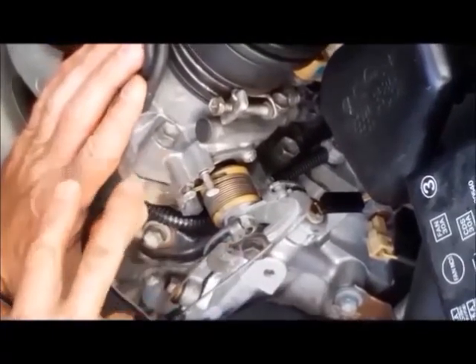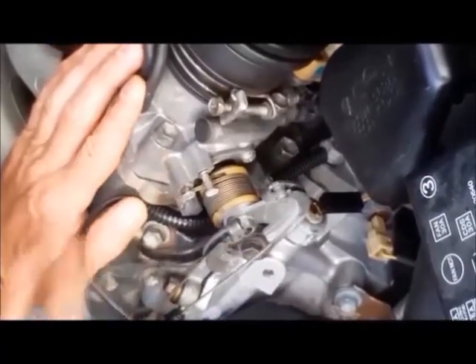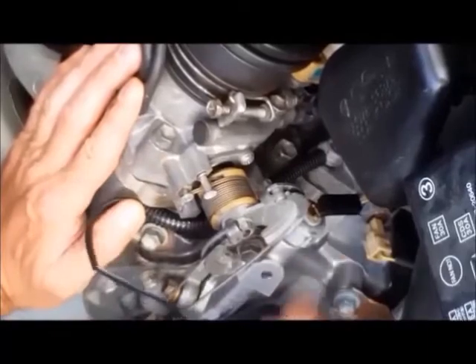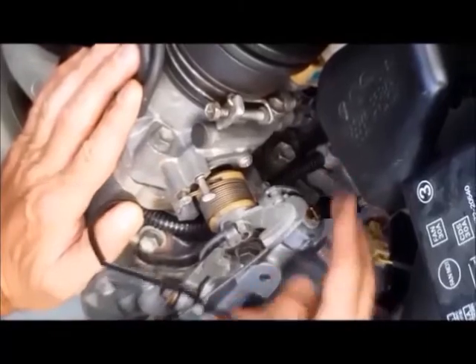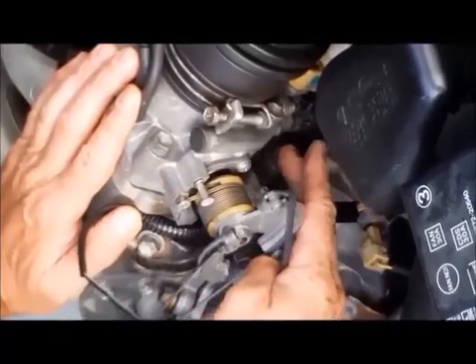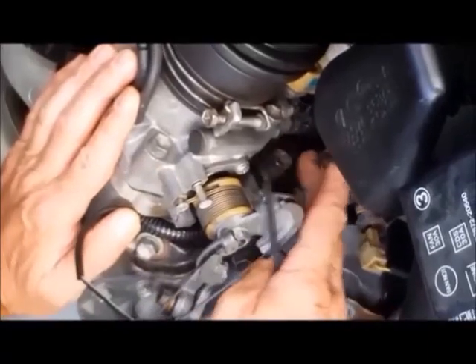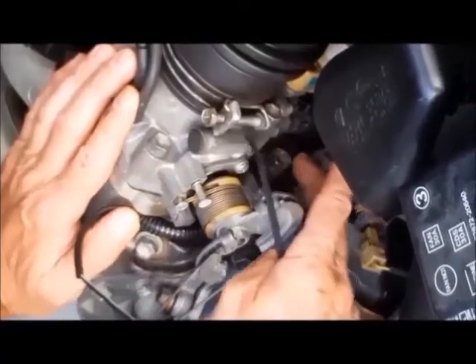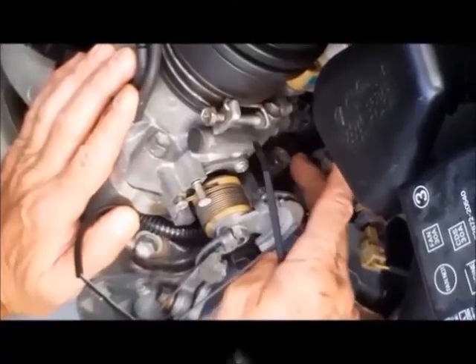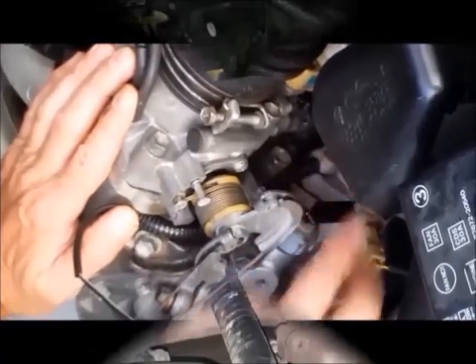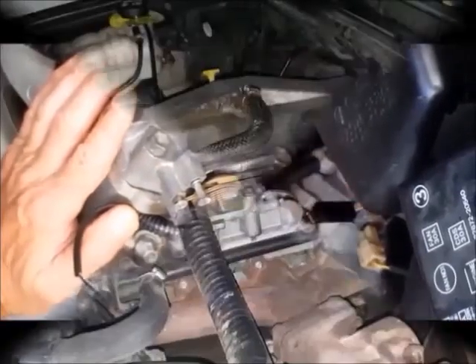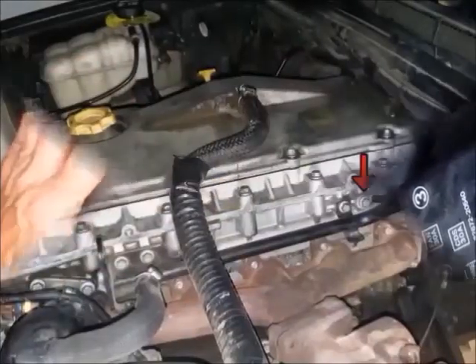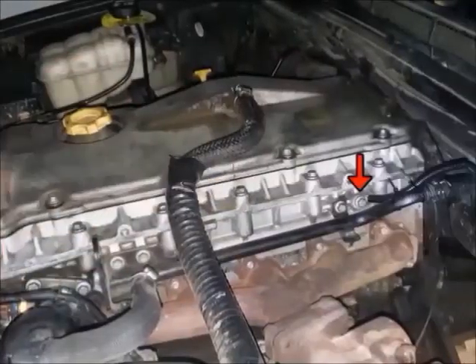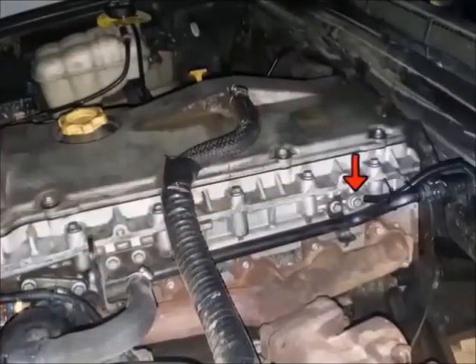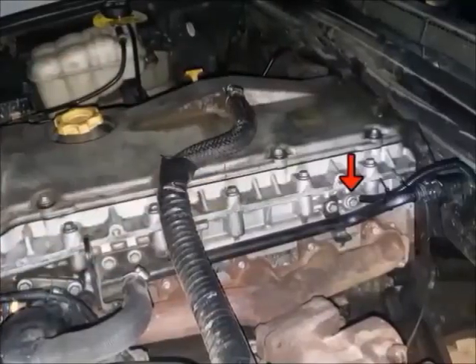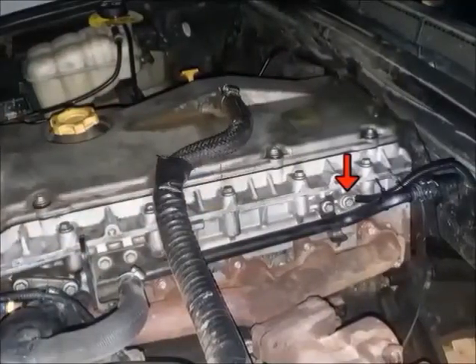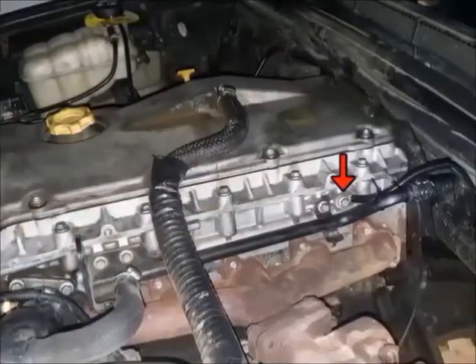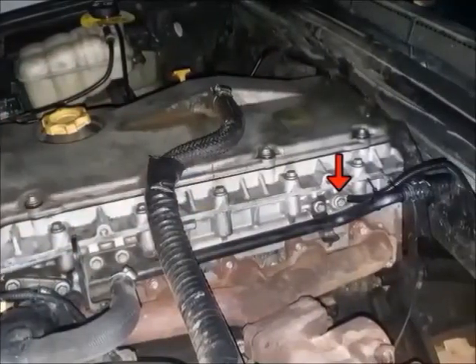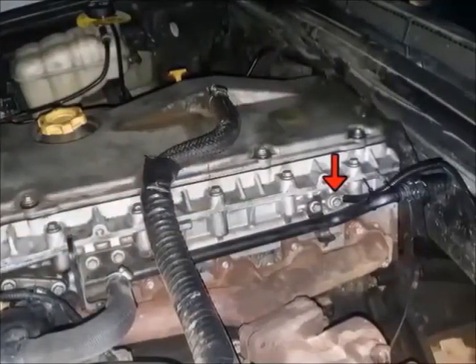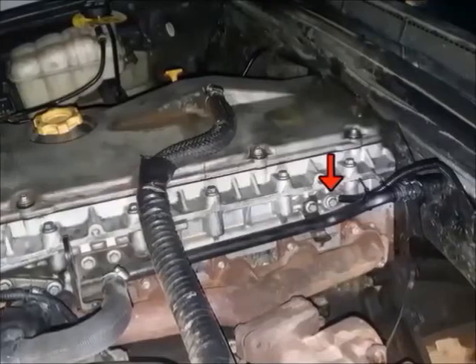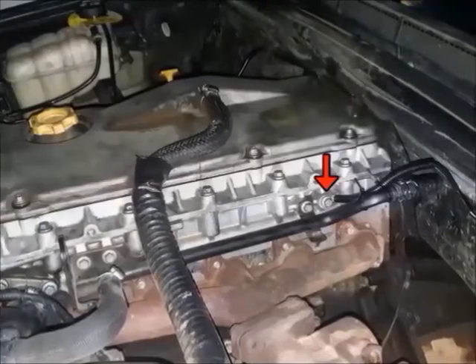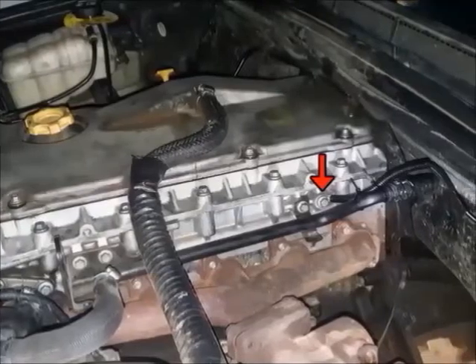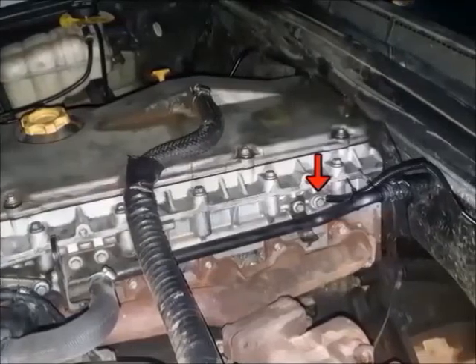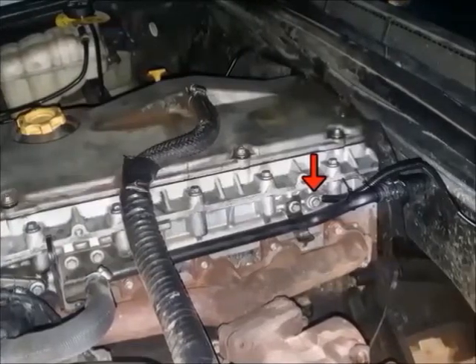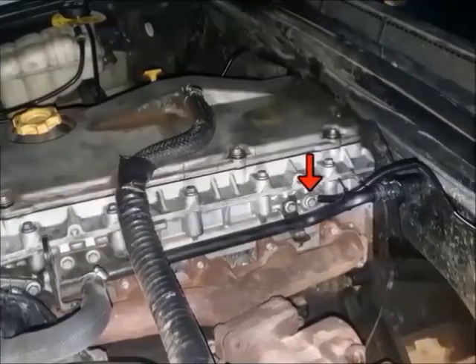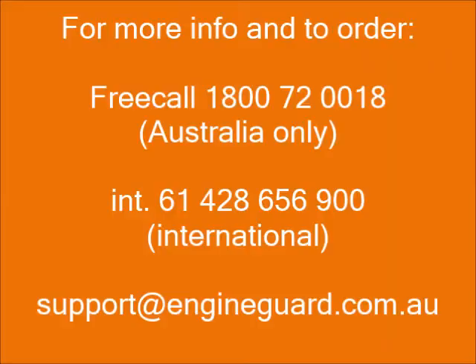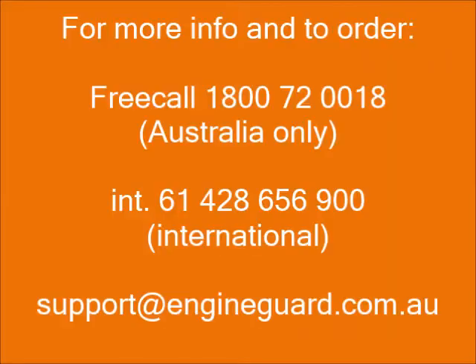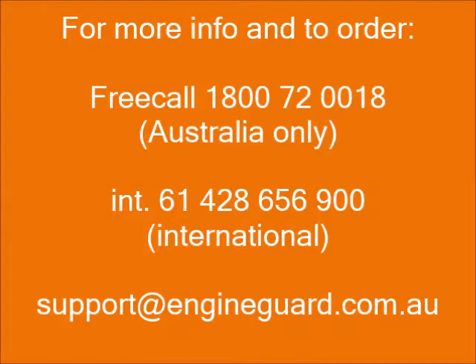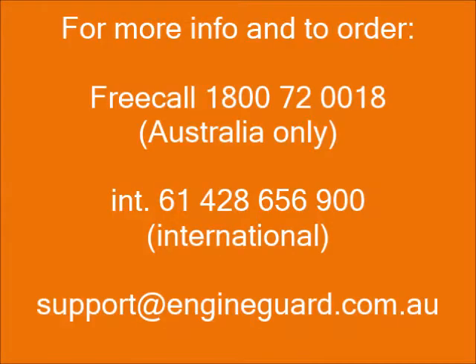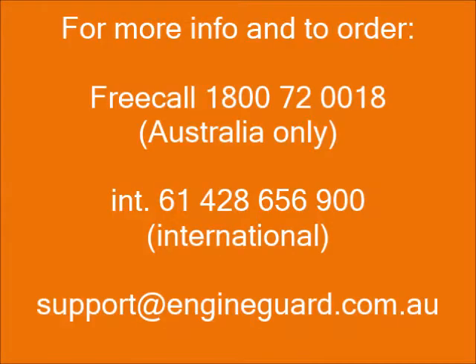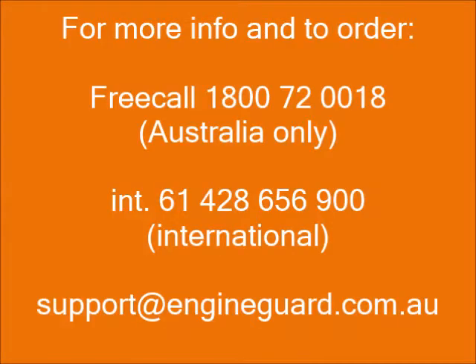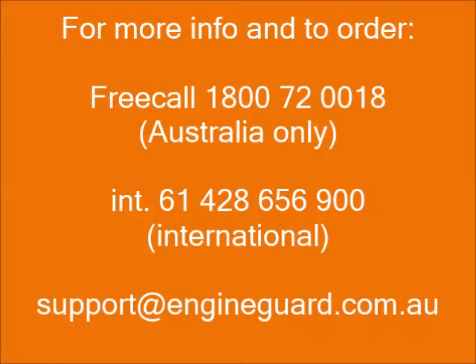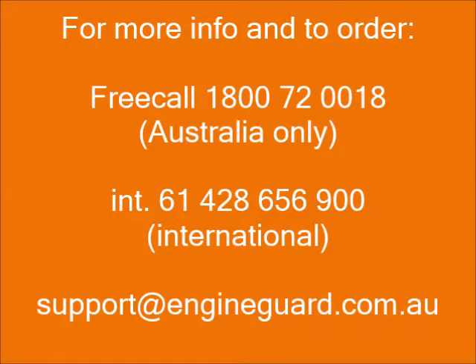Very important — two points: bolted on and also cable tied. Like you can see here on this Land Rover cylinder head, it's bolted on and cable tied.